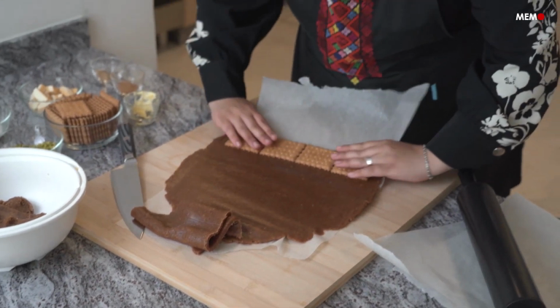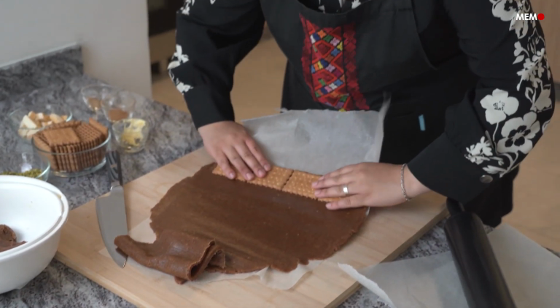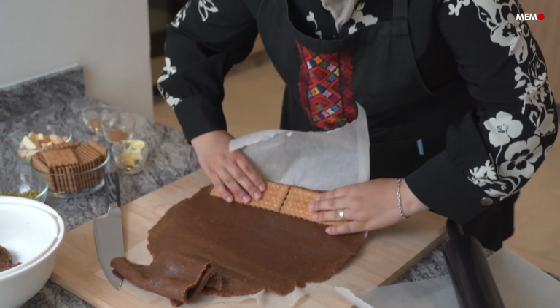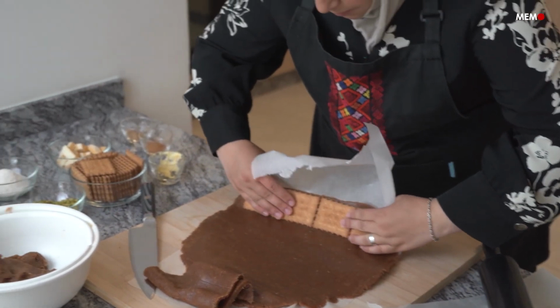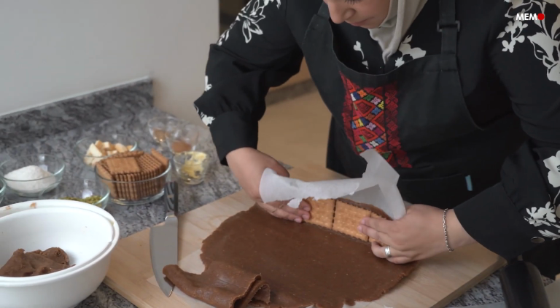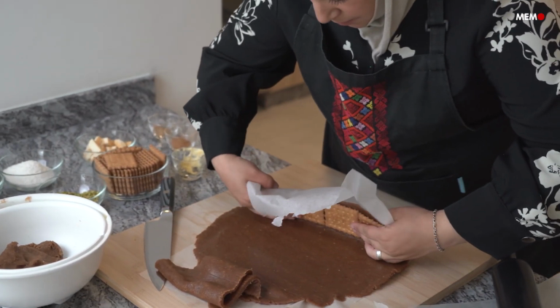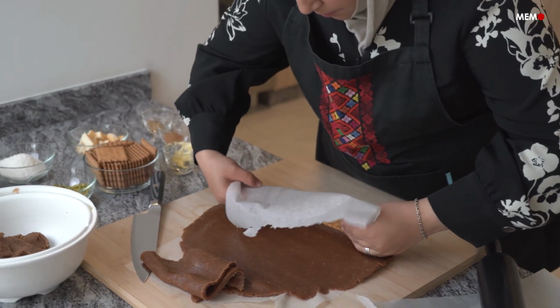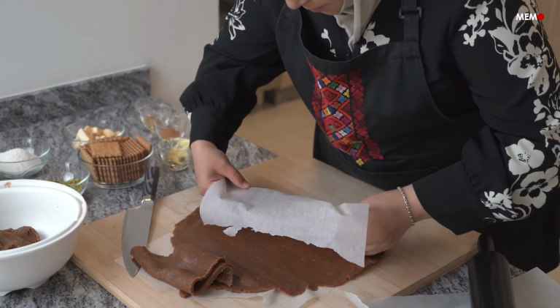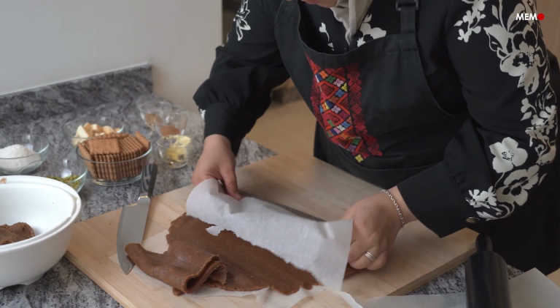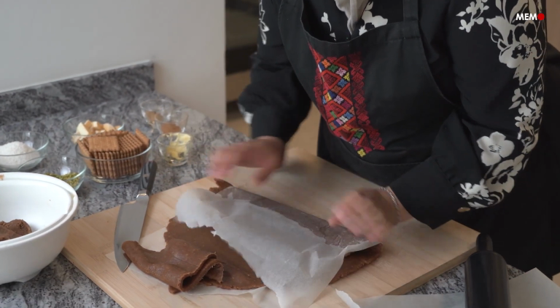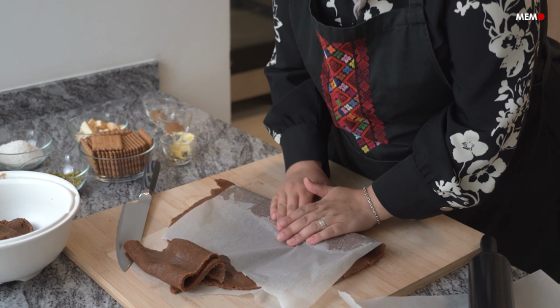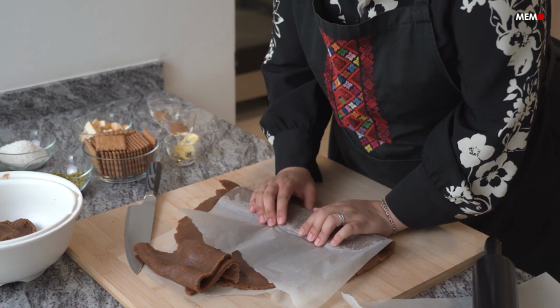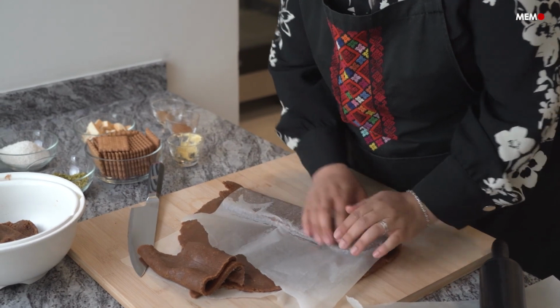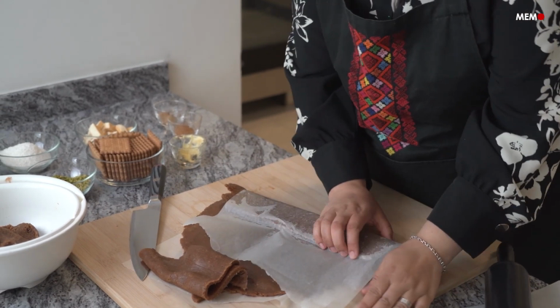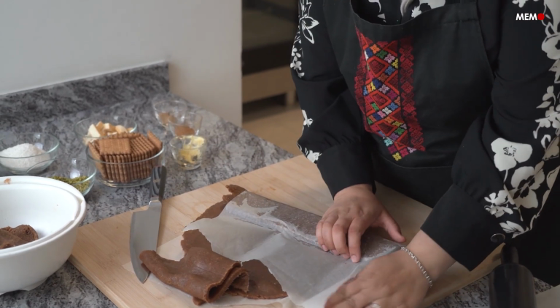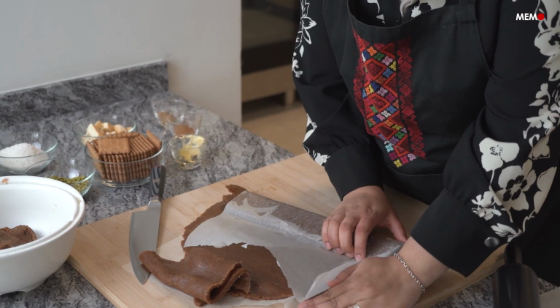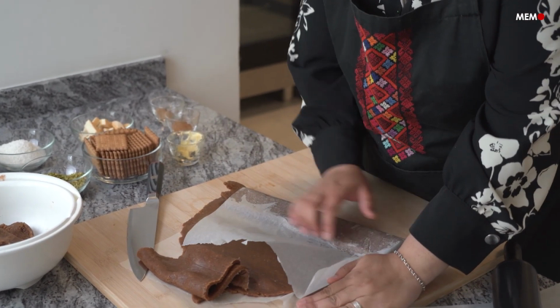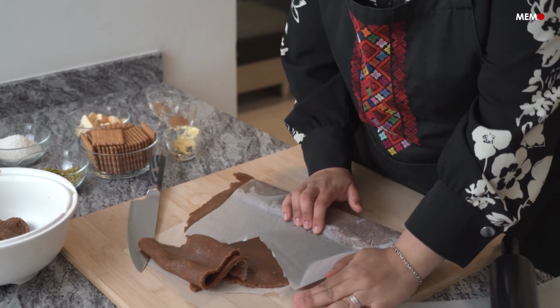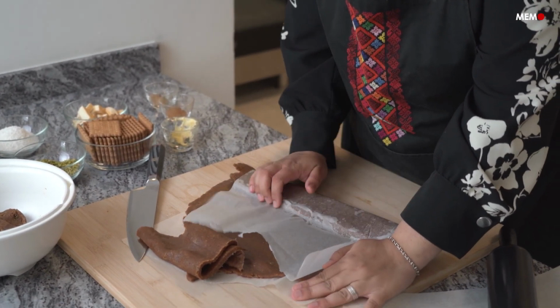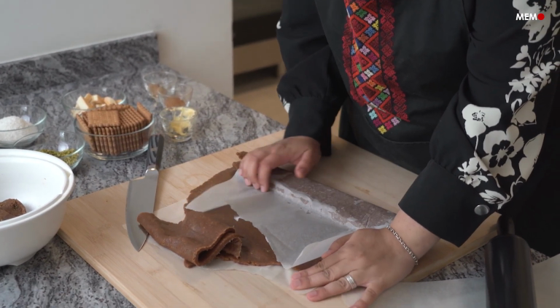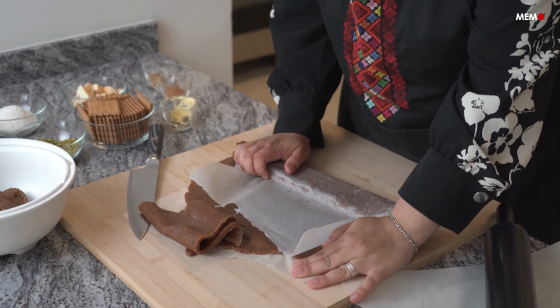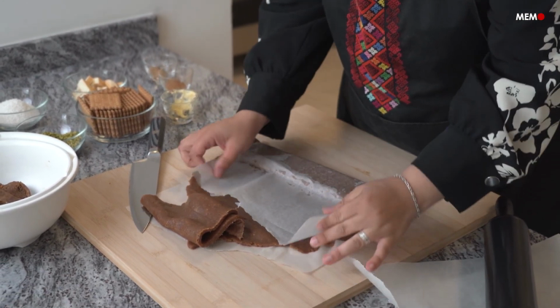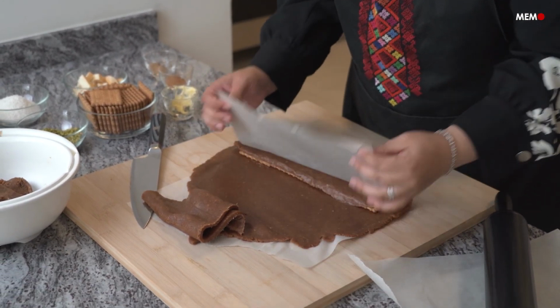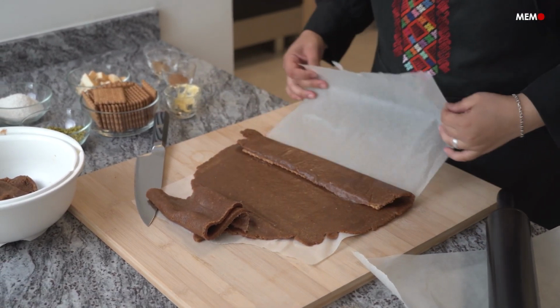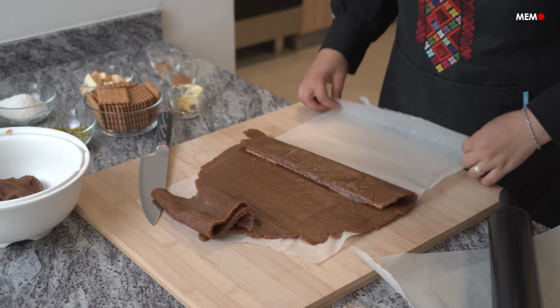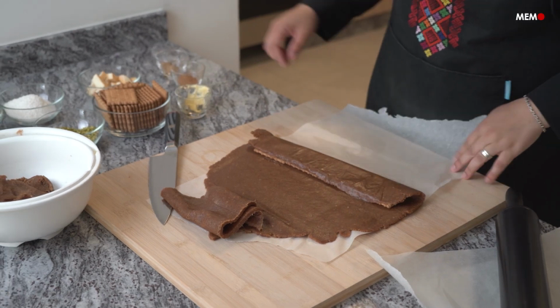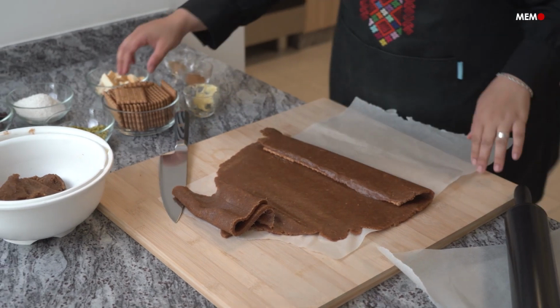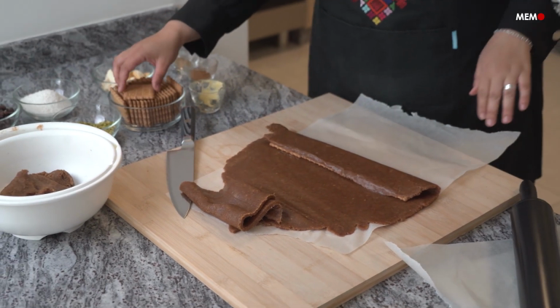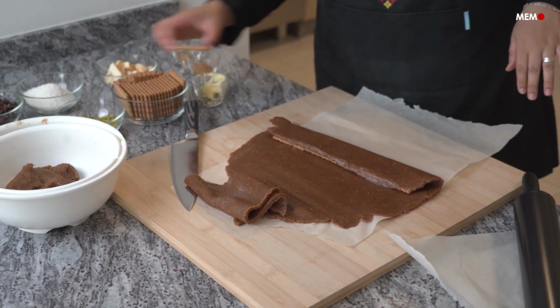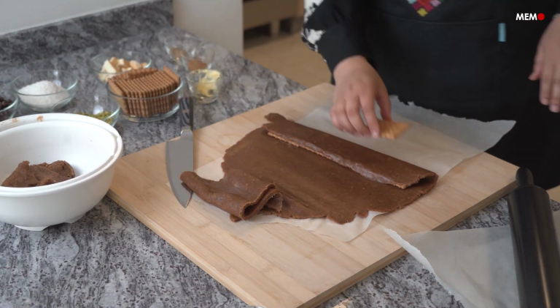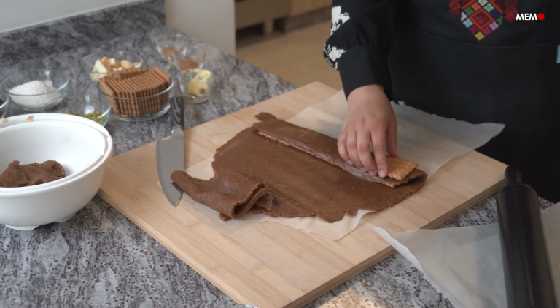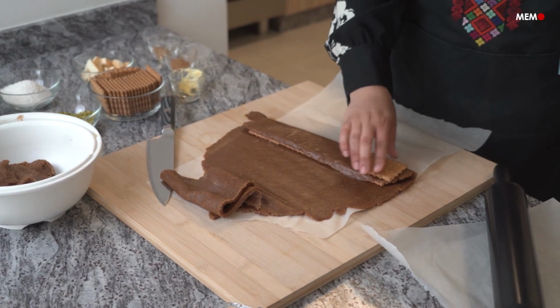They're also traditional to eat and gift during Ramadan, so it's a perfect way to use up some extra dates you may have lying around by removing the pits and blitzing them in your food processor. You may need to add a little bit more butter than if you're using ready-made date paste.